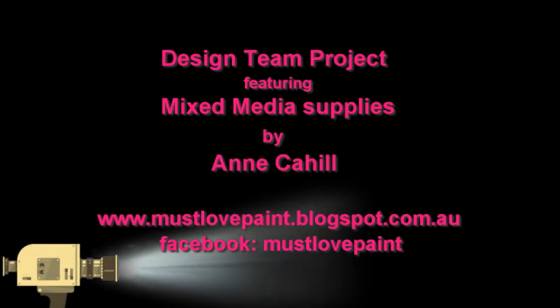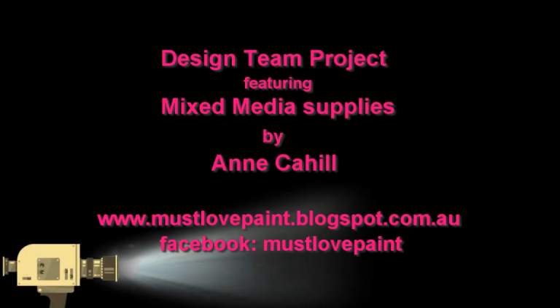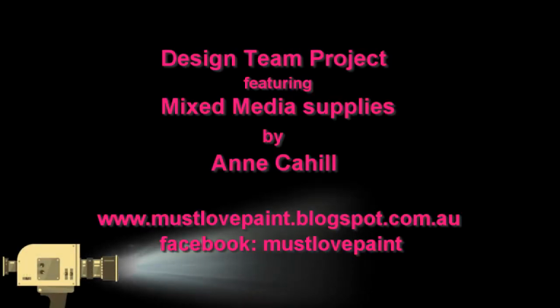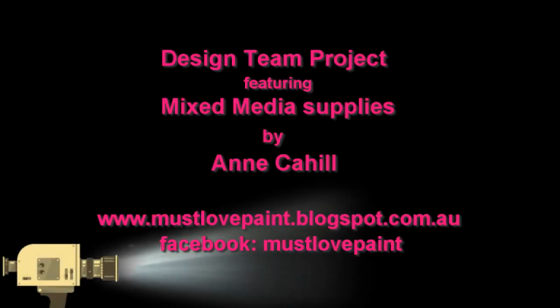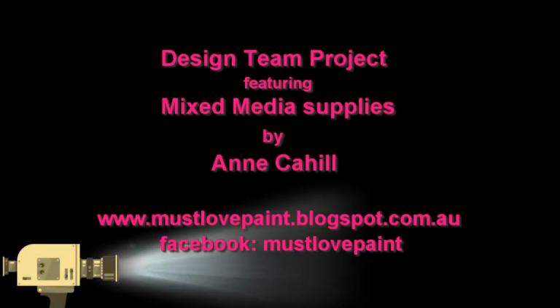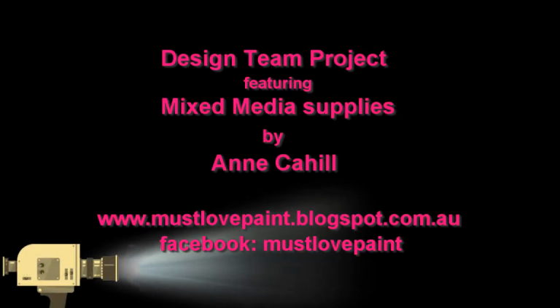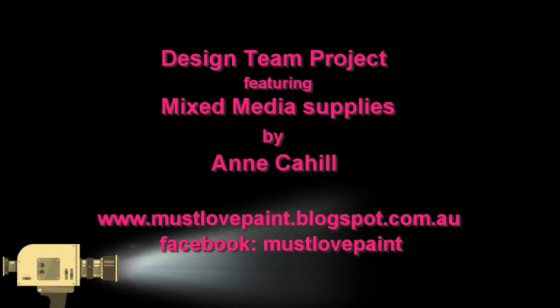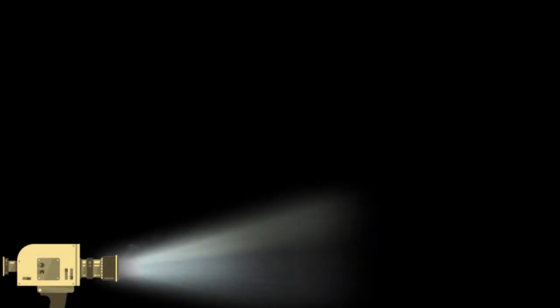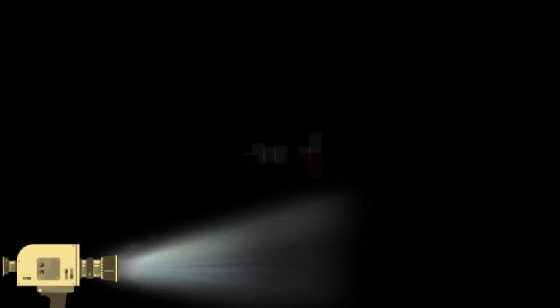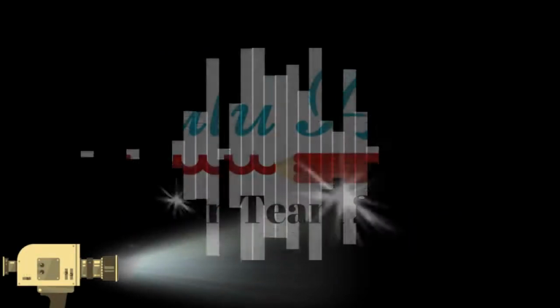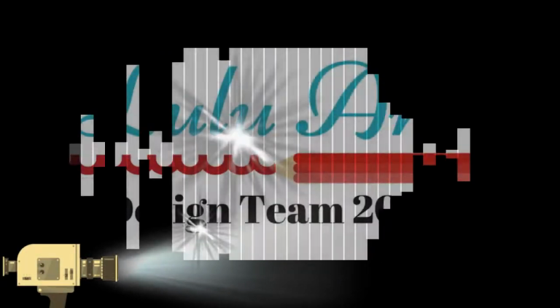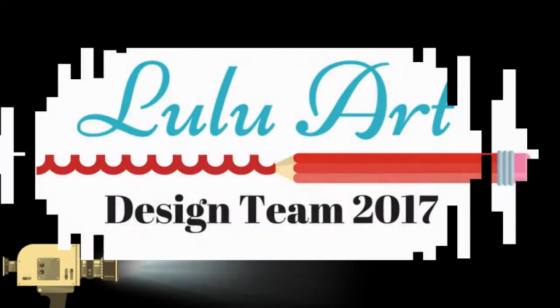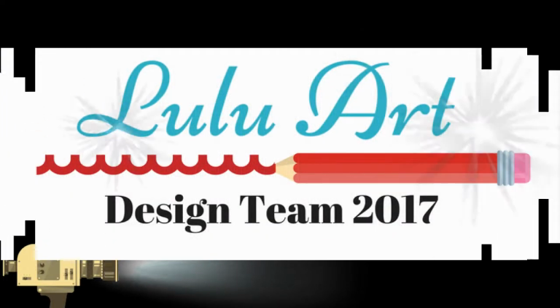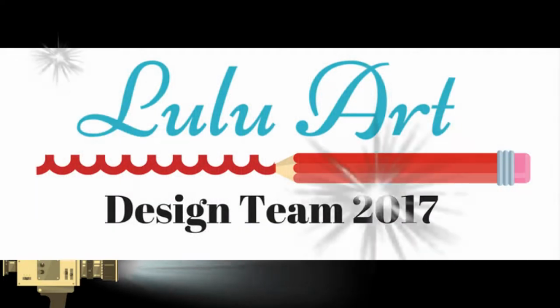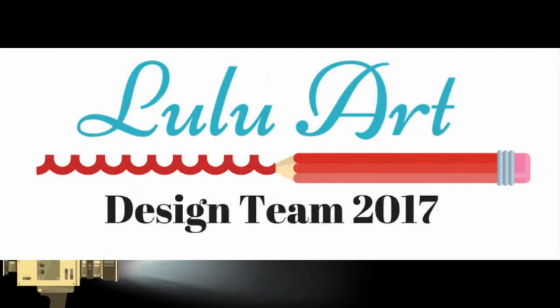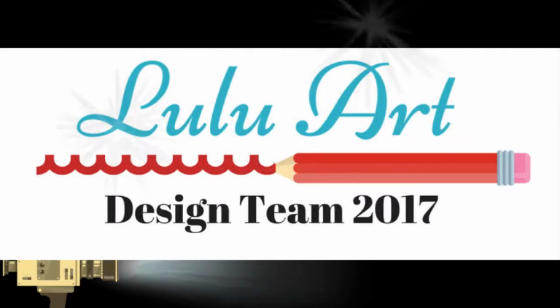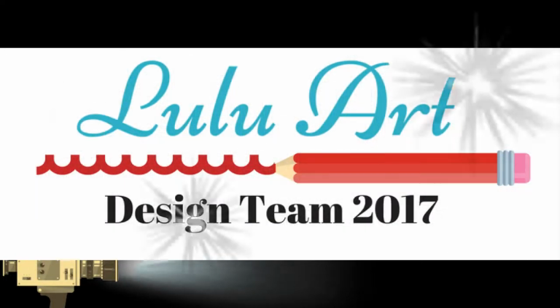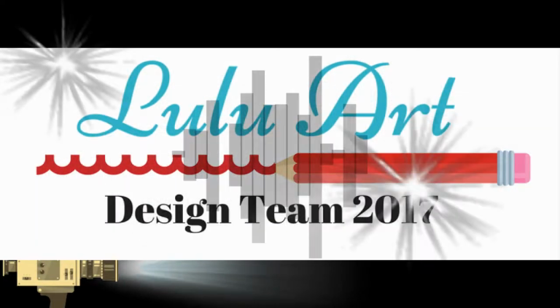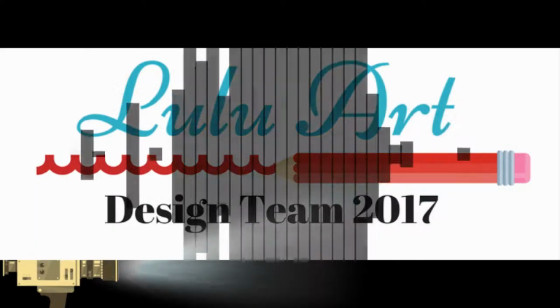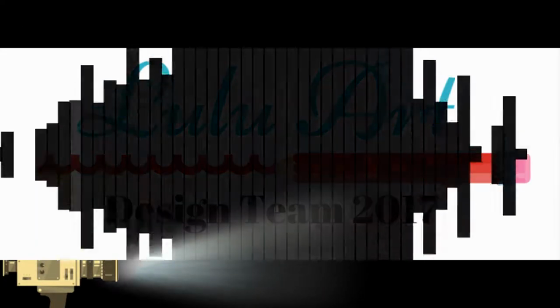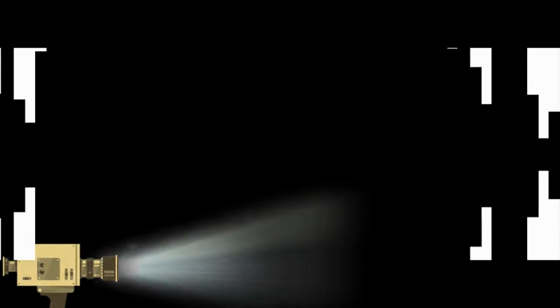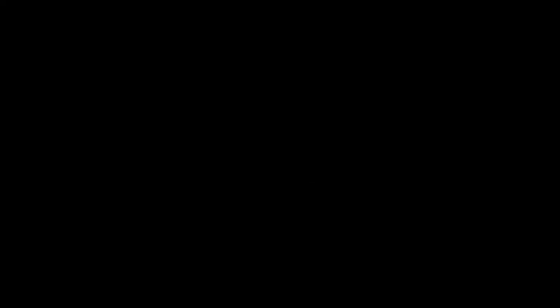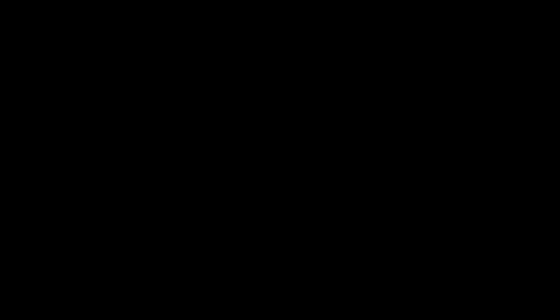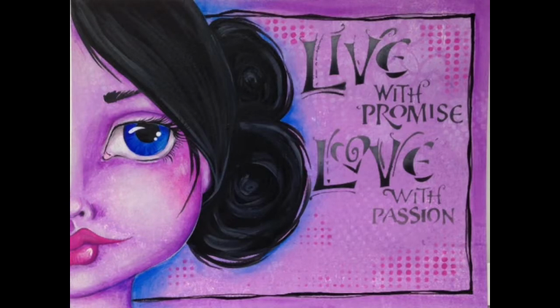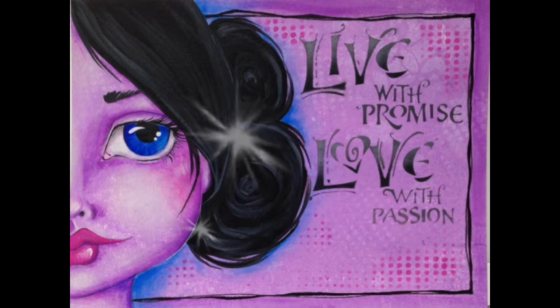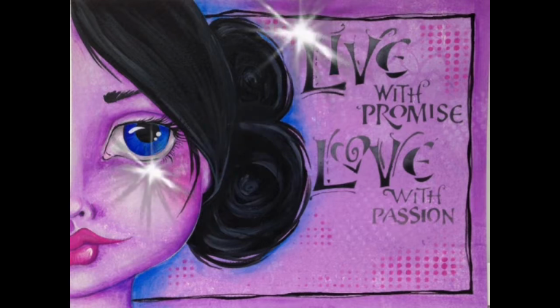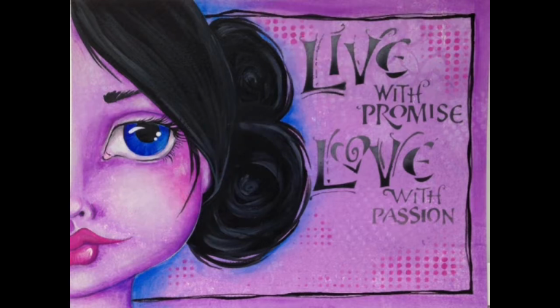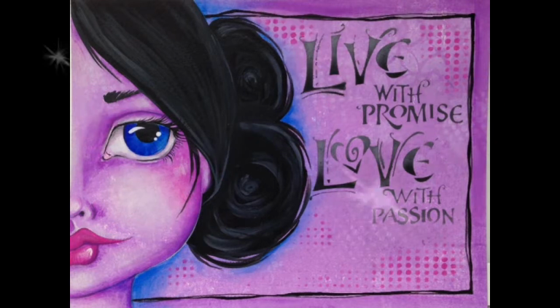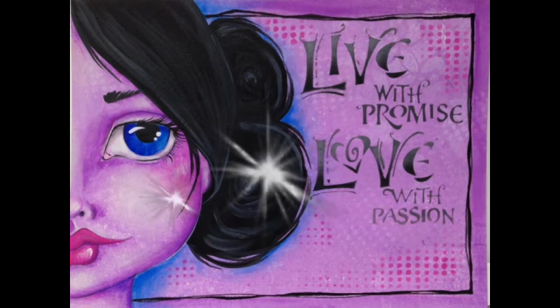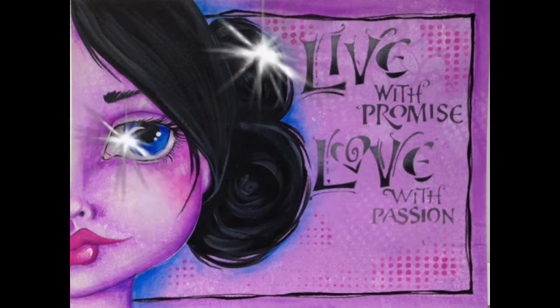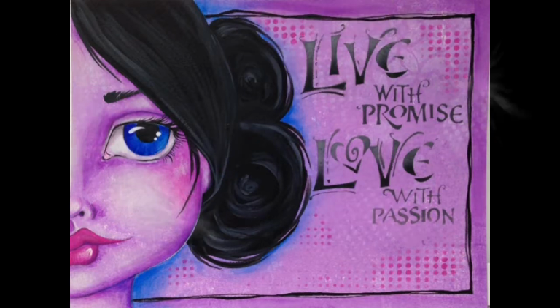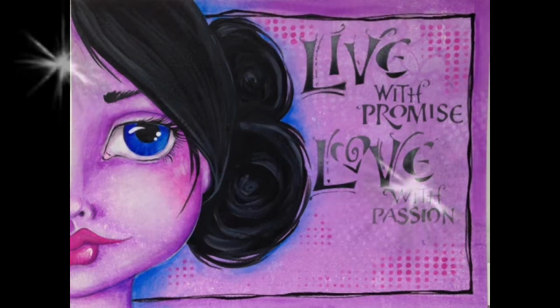Hi, my name is Anne Carl and I'm a design team member for Lulu Art 2017. Today I'm going to share my process with you — how I created my page titled Live With Promise.